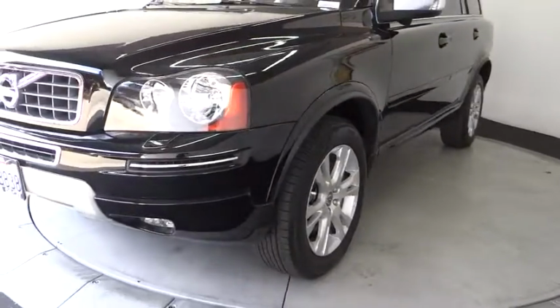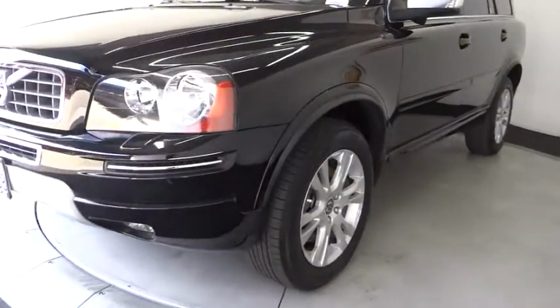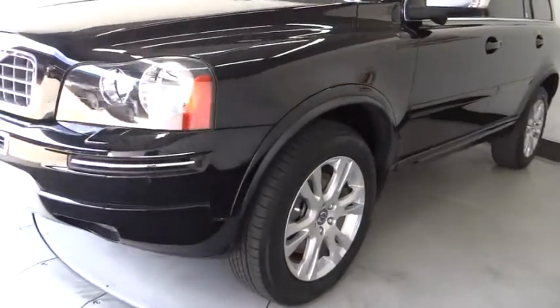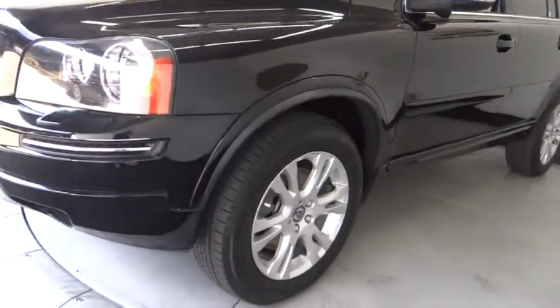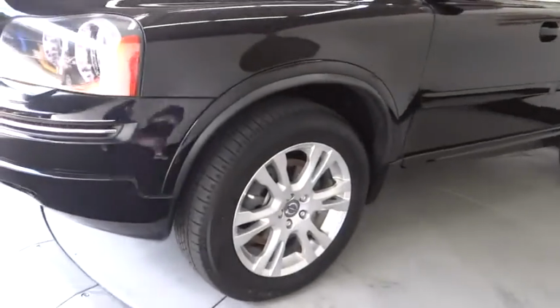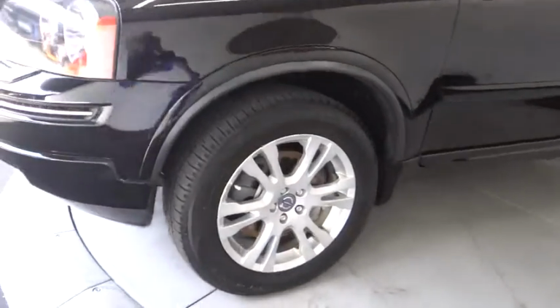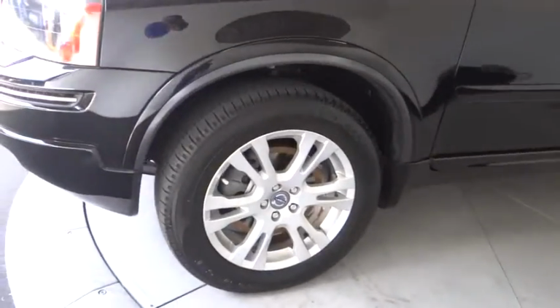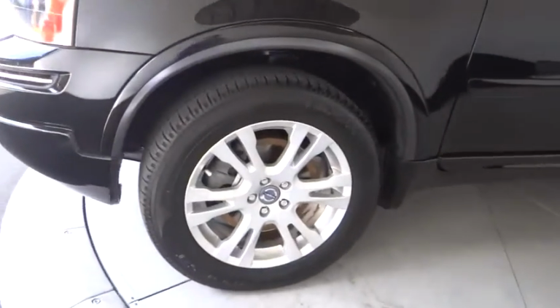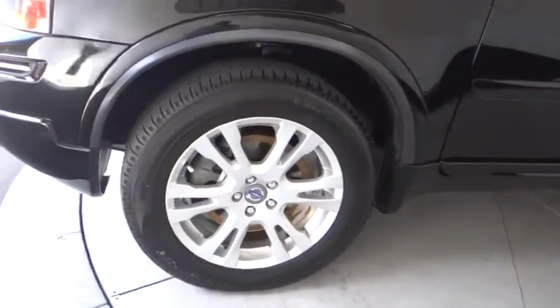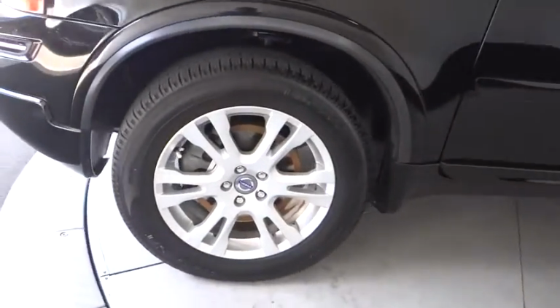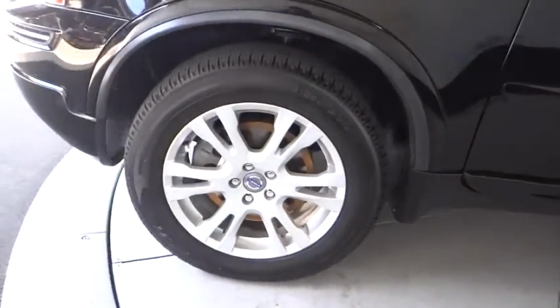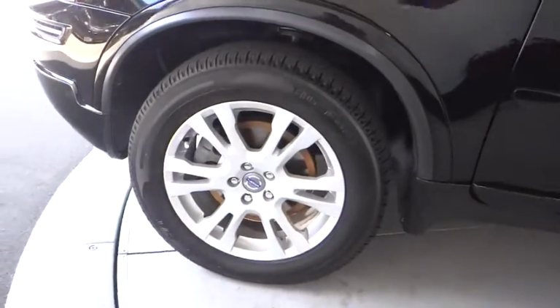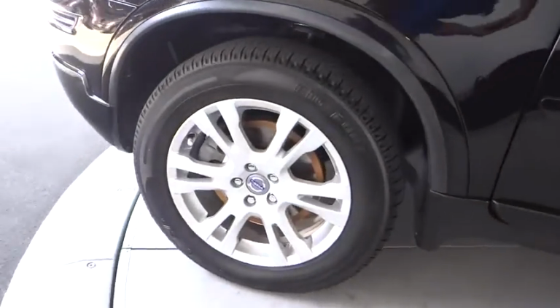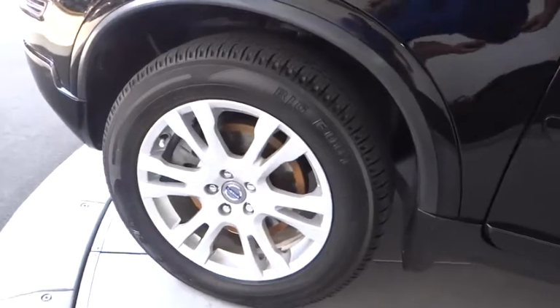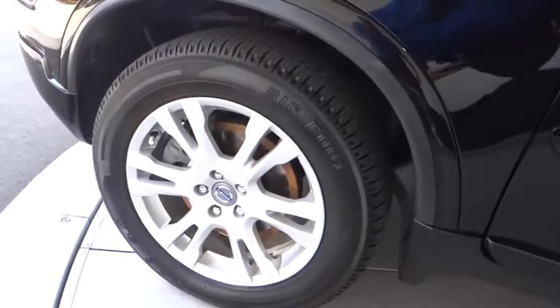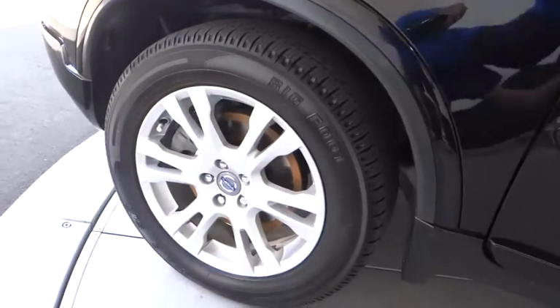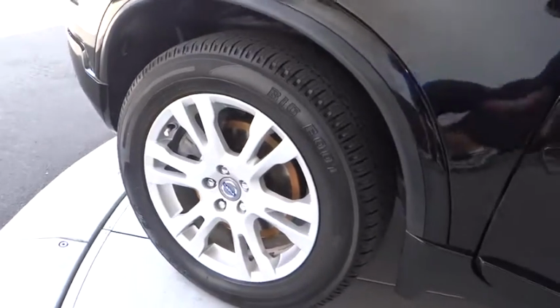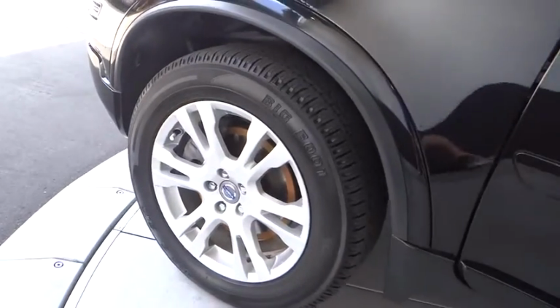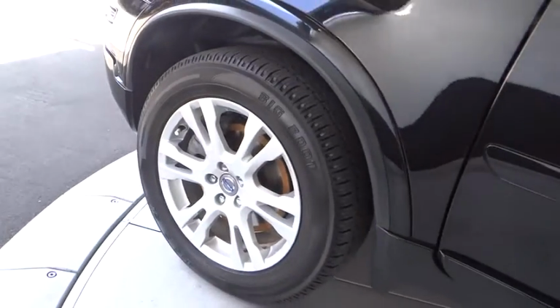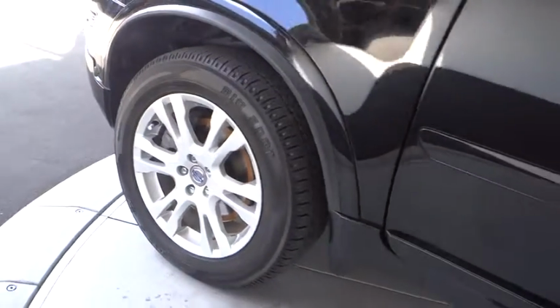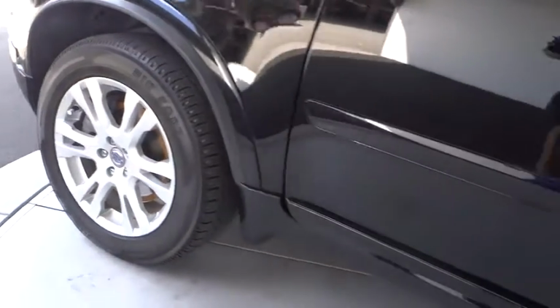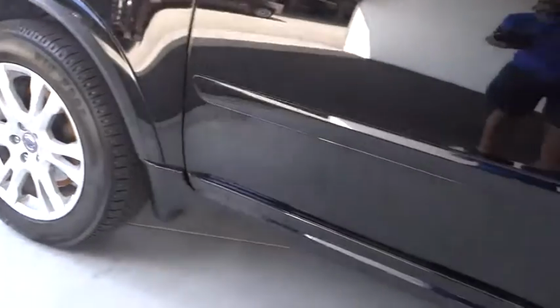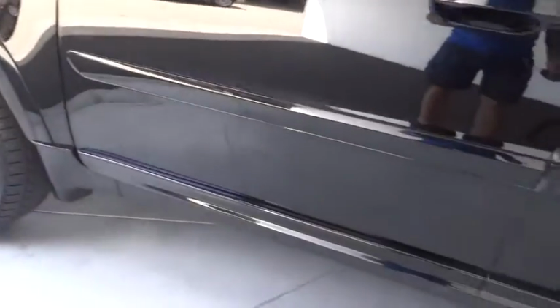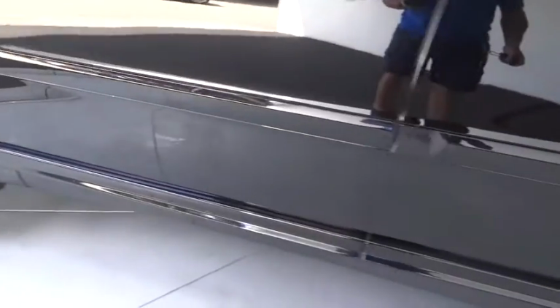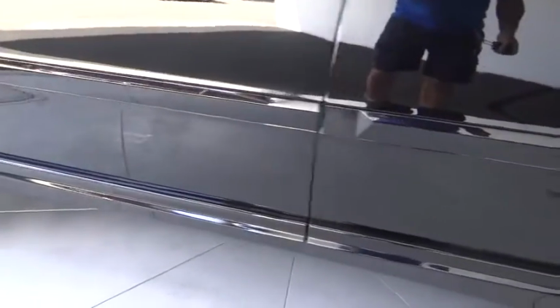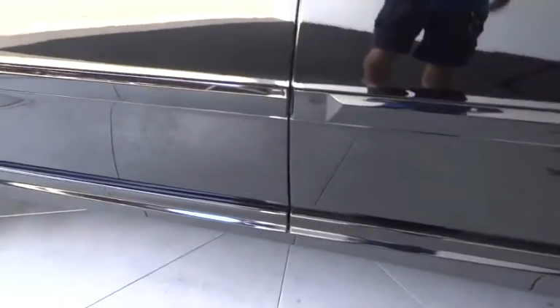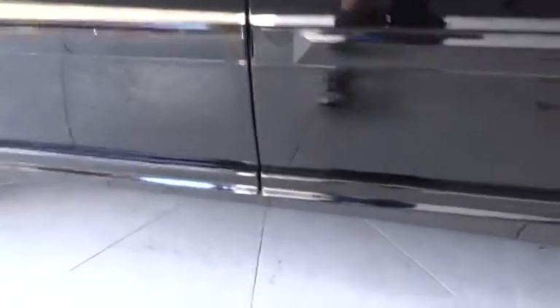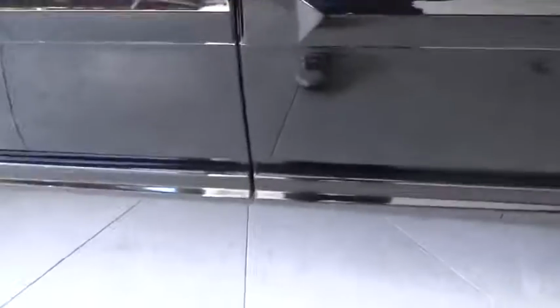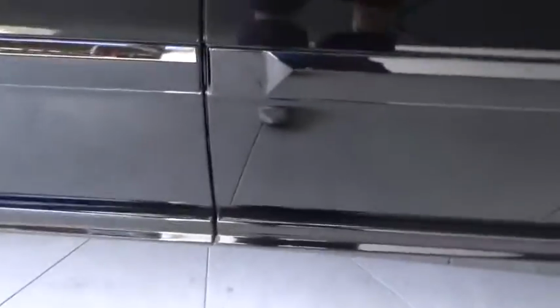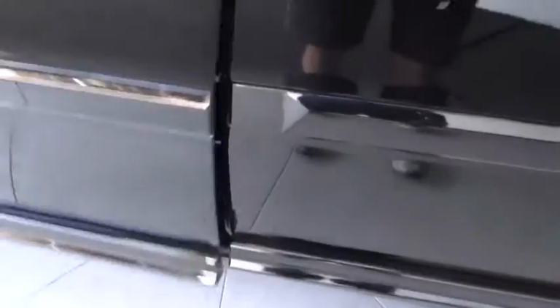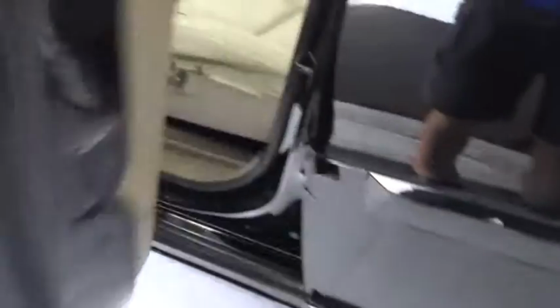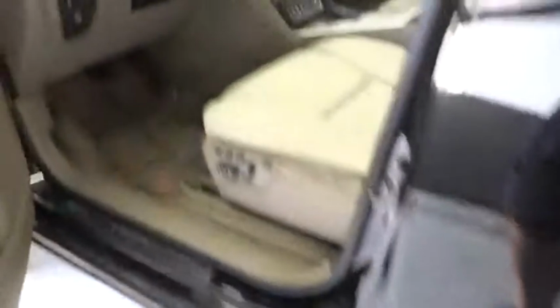This vehicle is Carfax certified one owner and qualifies for the Carfax buy-back guarantee. Searching for a dependable vehicle that looks great too? You've found it, so stop in today.